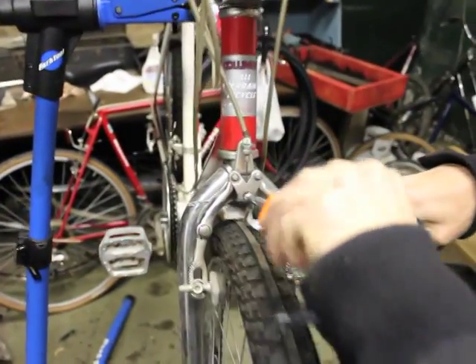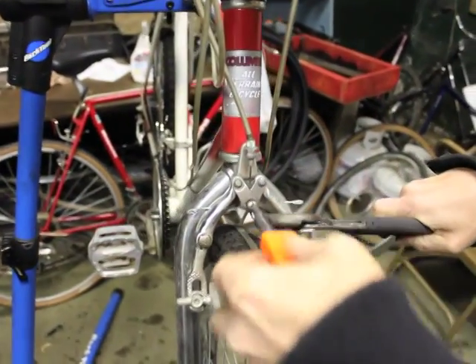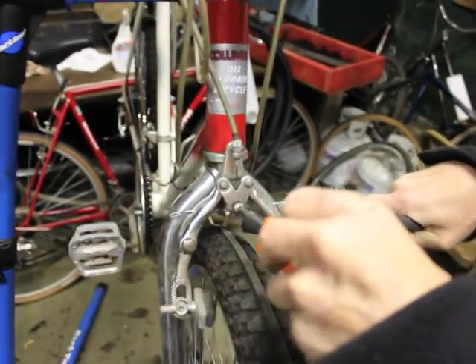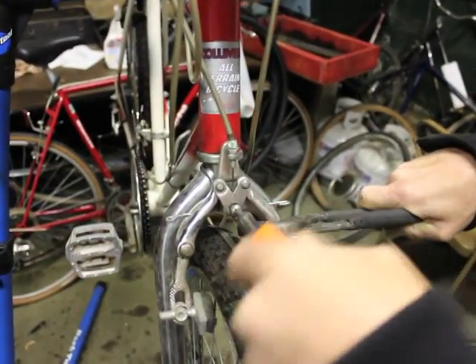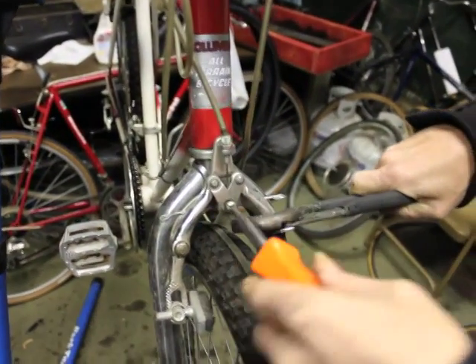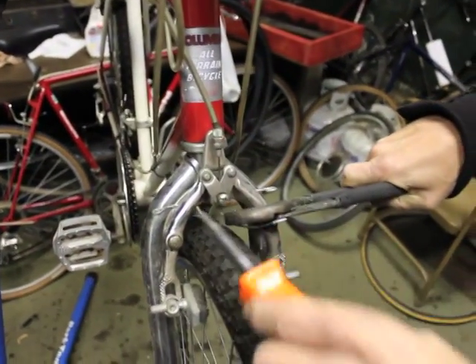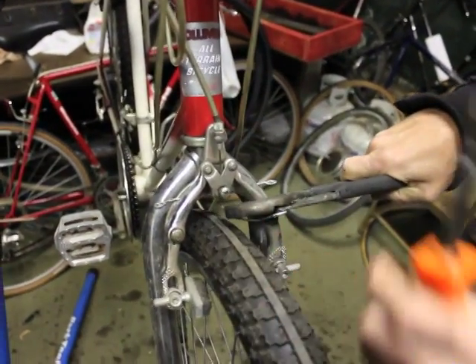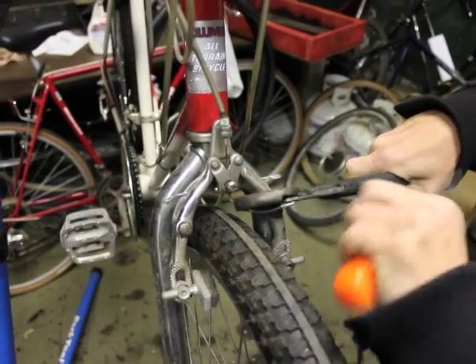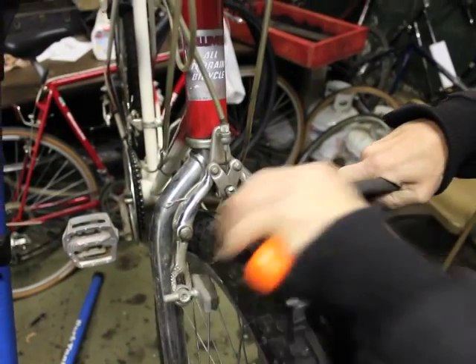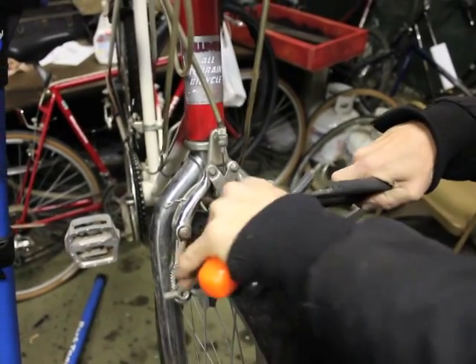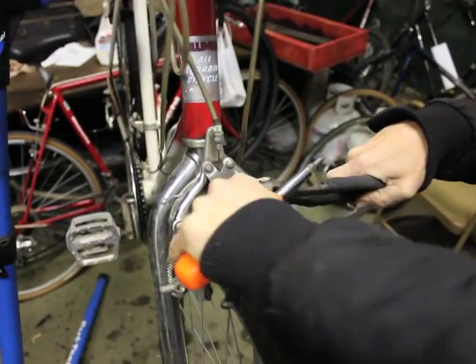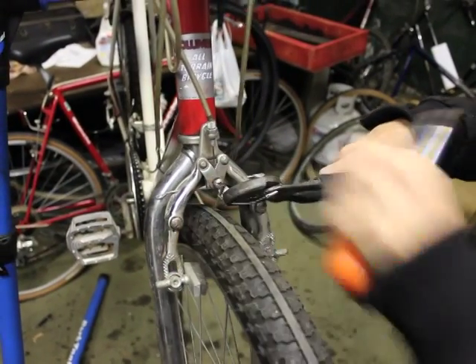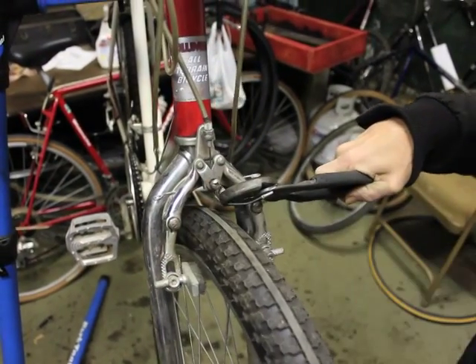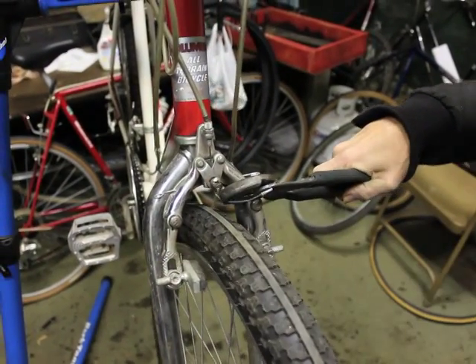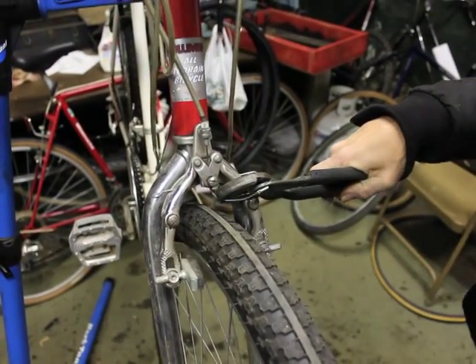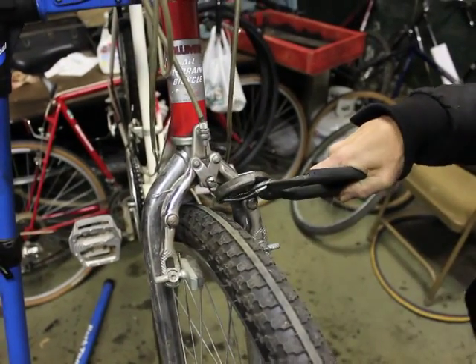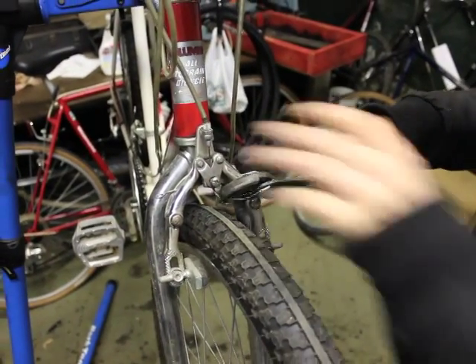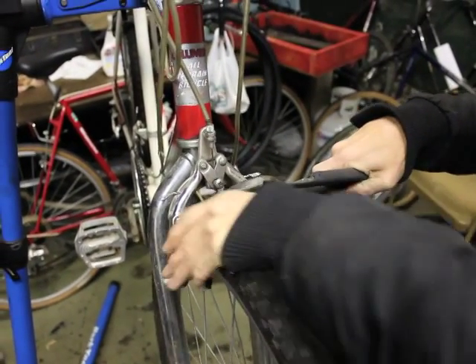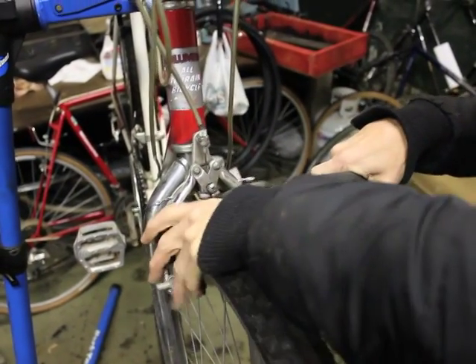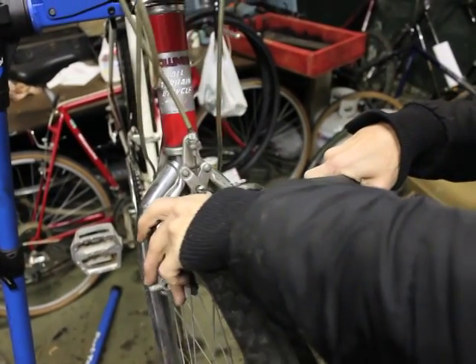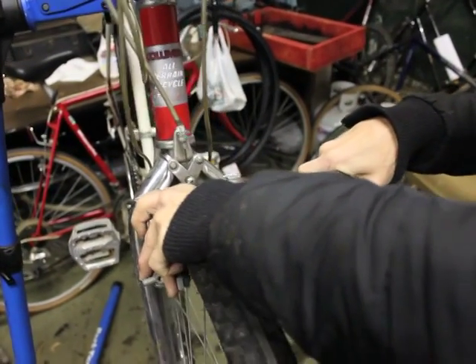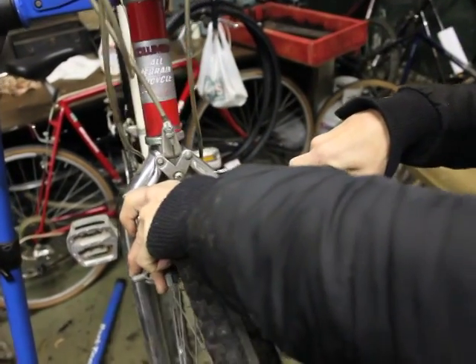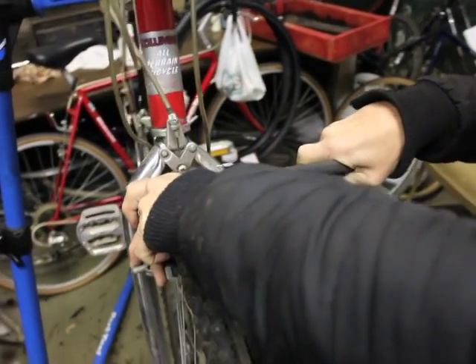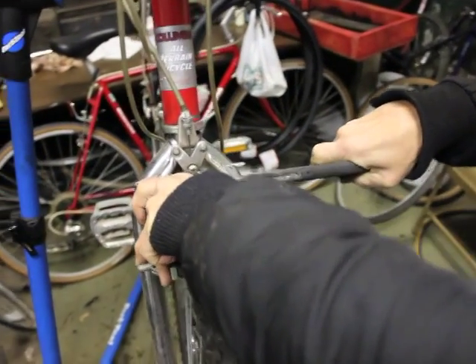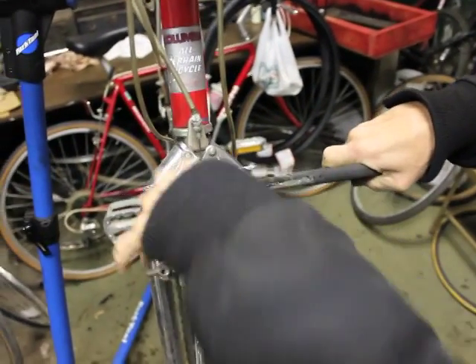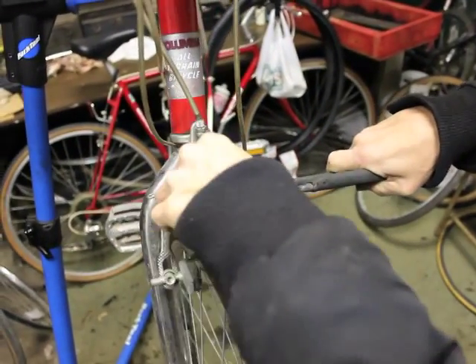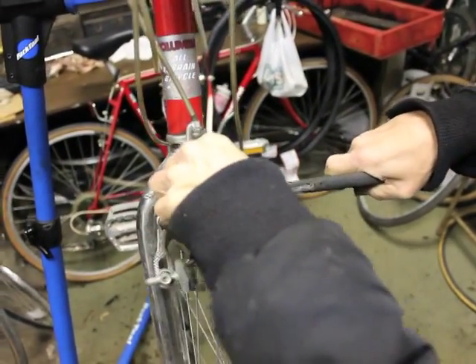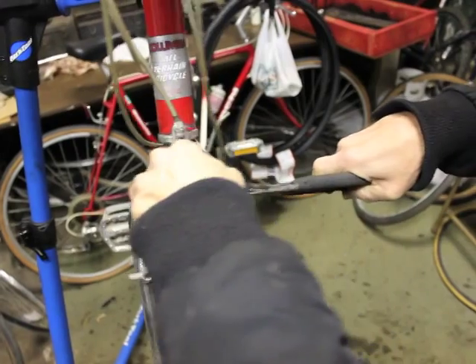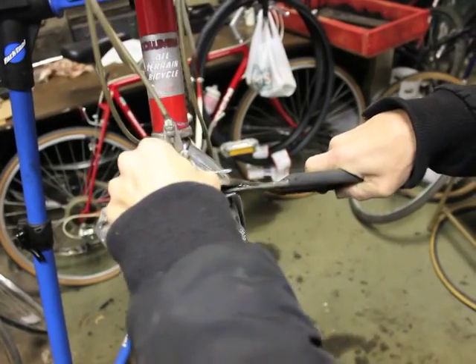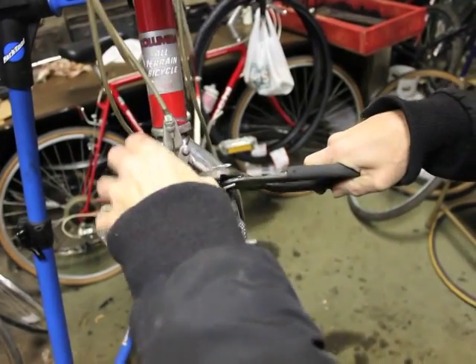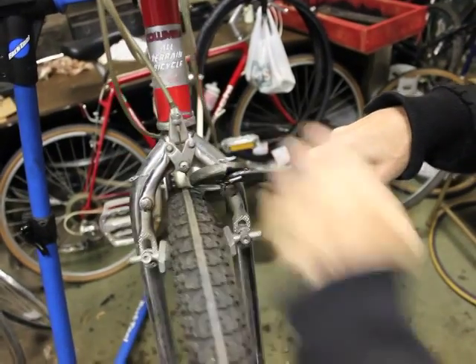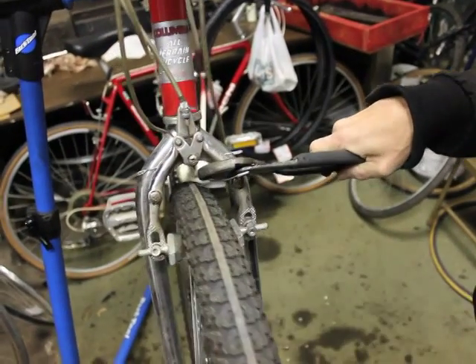On this particular bike, this is the way to do it. I'm going to loosen it a little bit more.